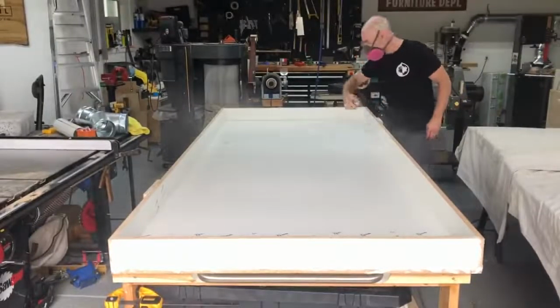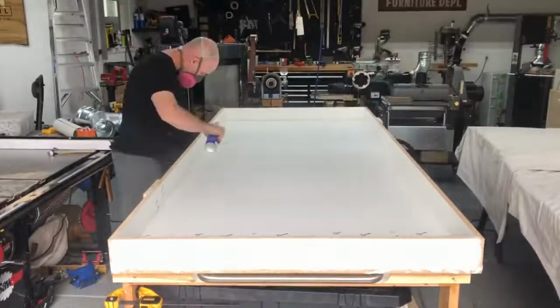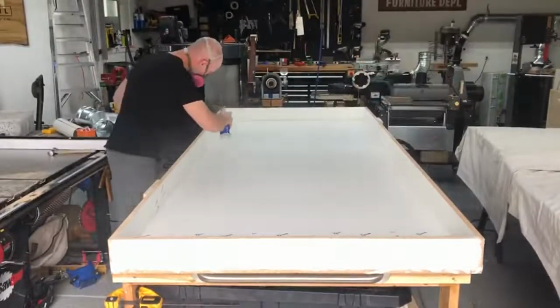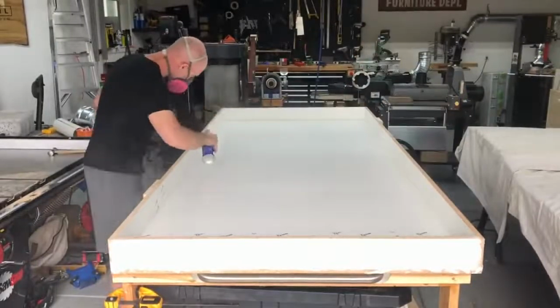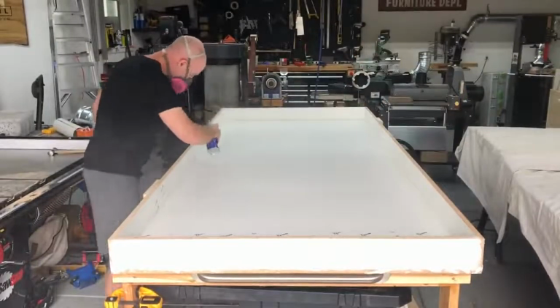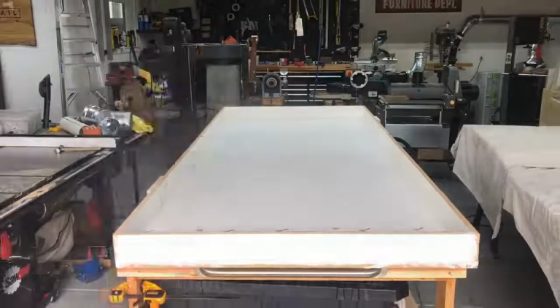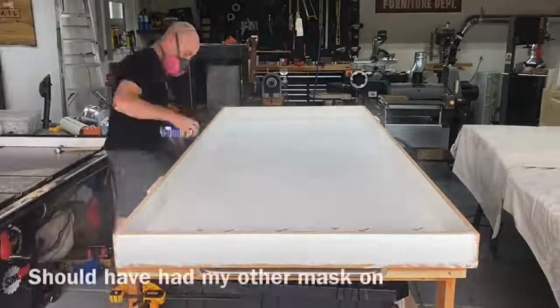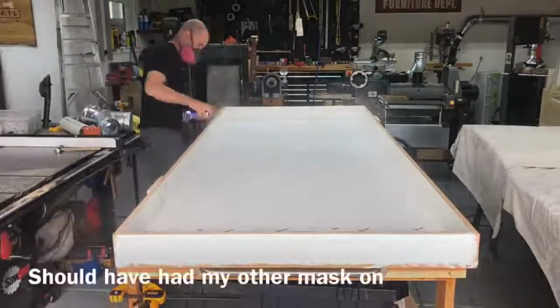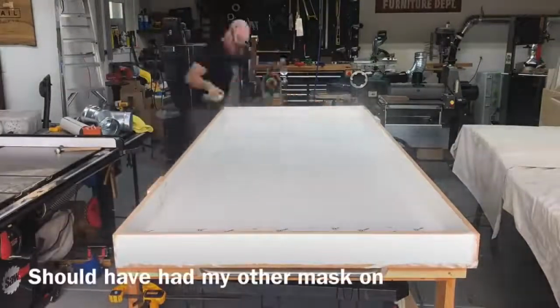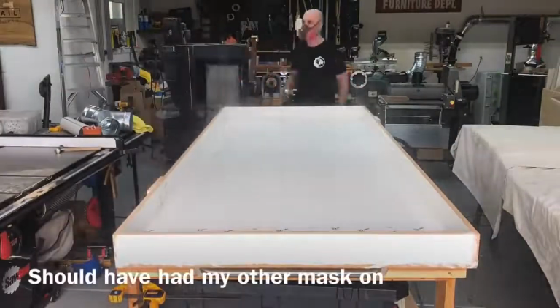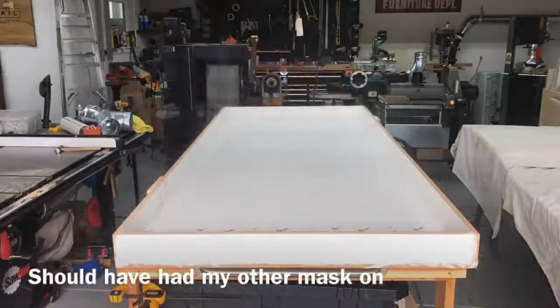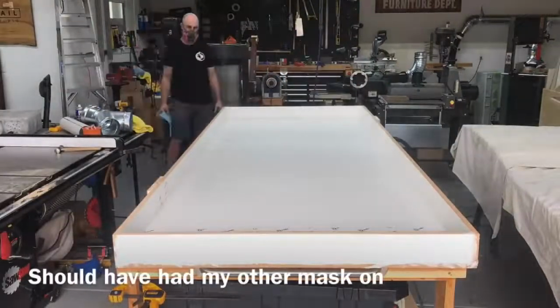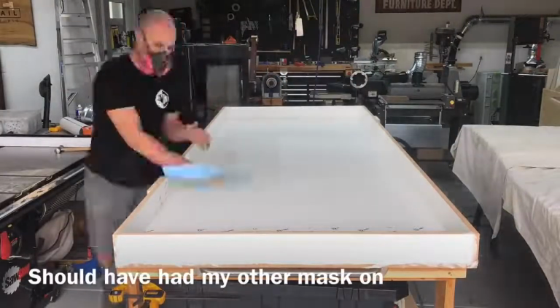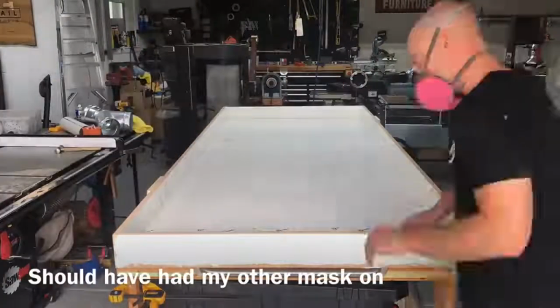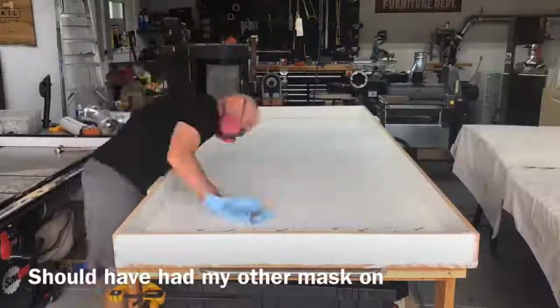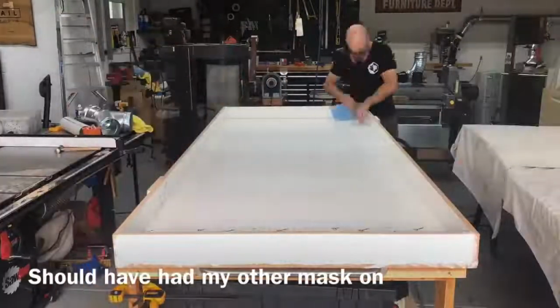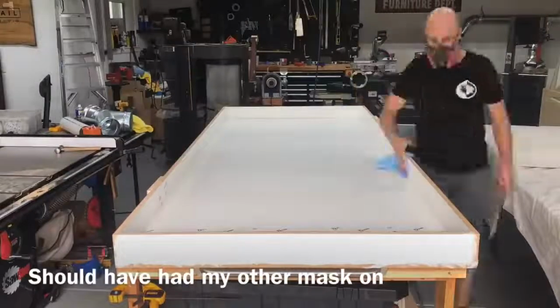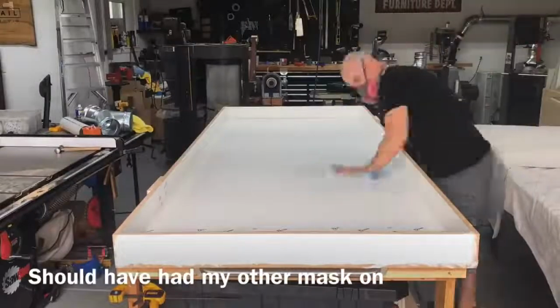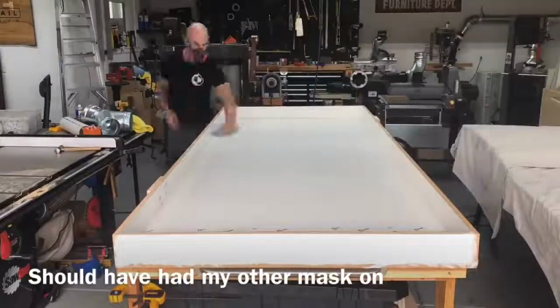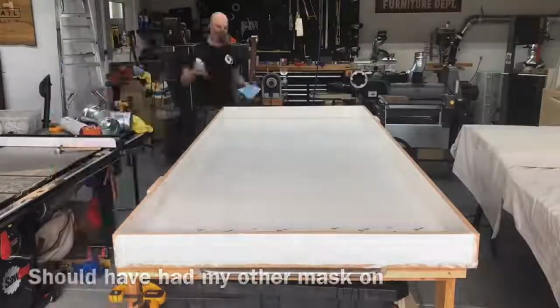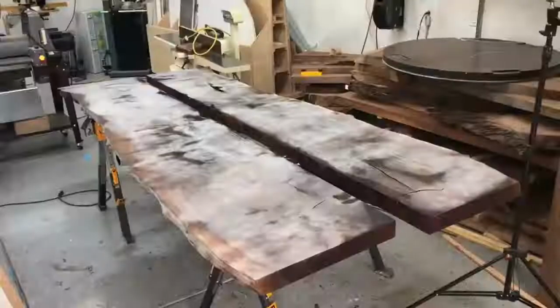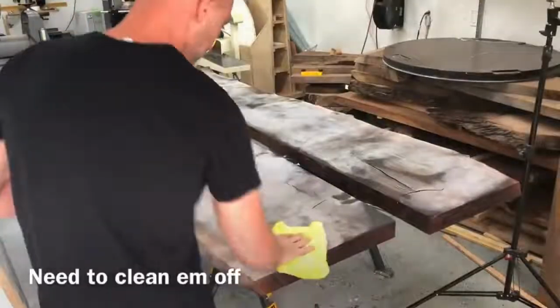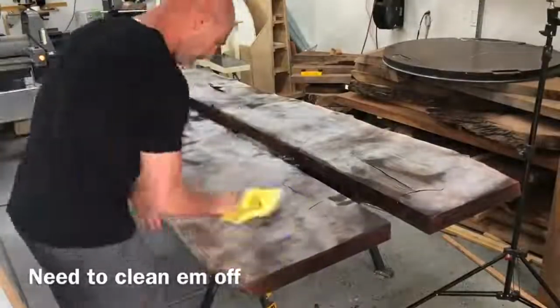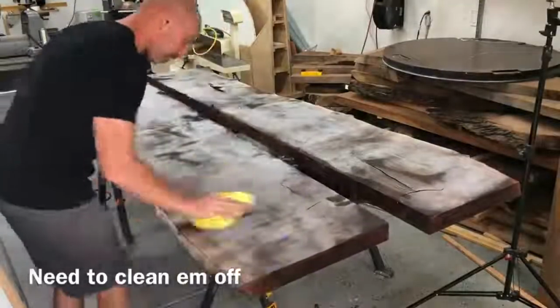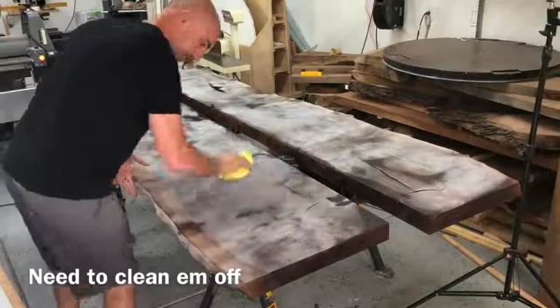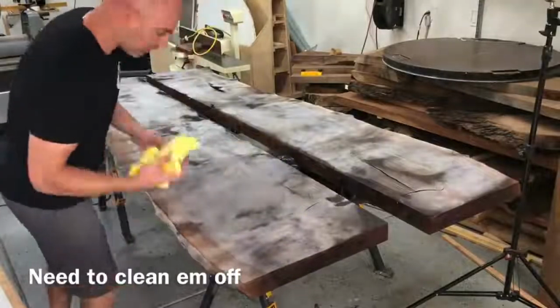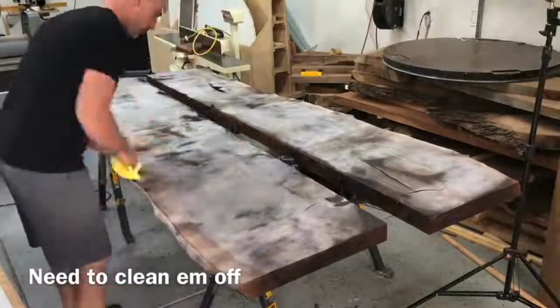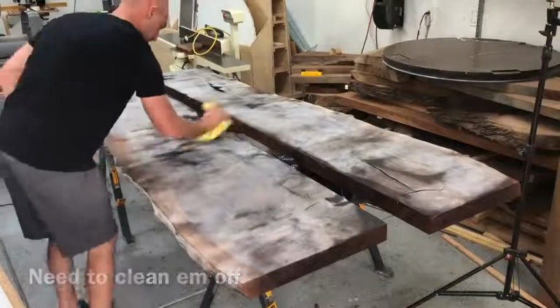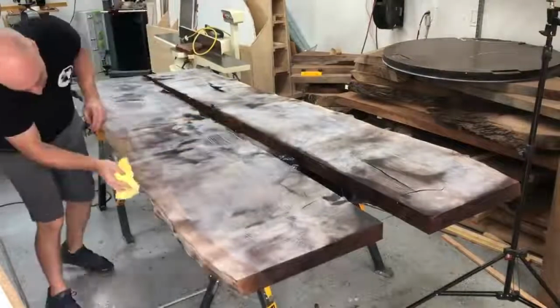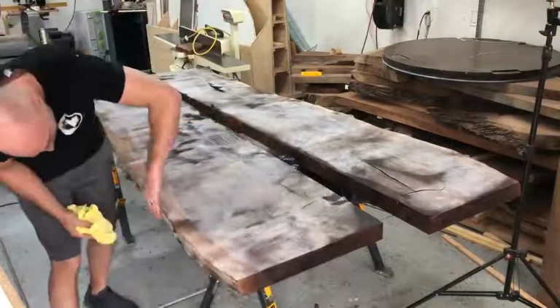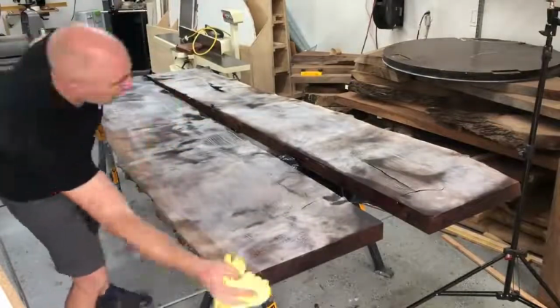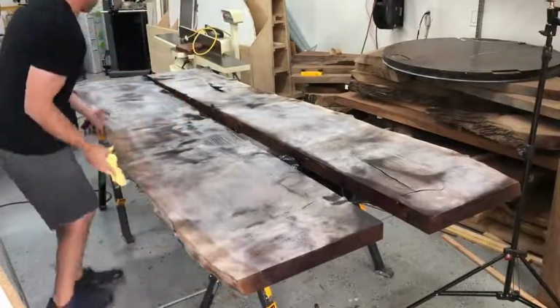I always make my forms out of melamine with mold release spray. I get a lot of questions asking if you can use plywood or particle board — you can, but you need to coat it with Tyvek tape or tuck tape underneath. You can't just put mold release on MDF or particle board.